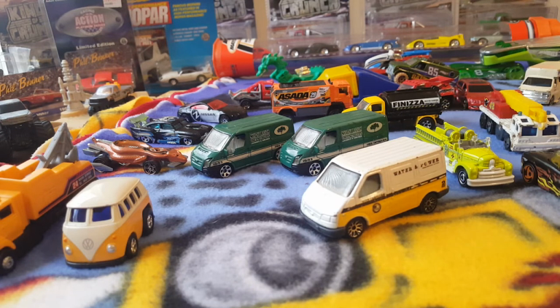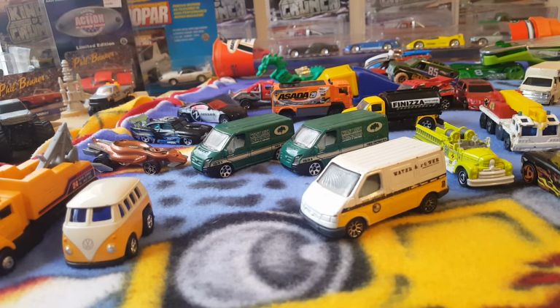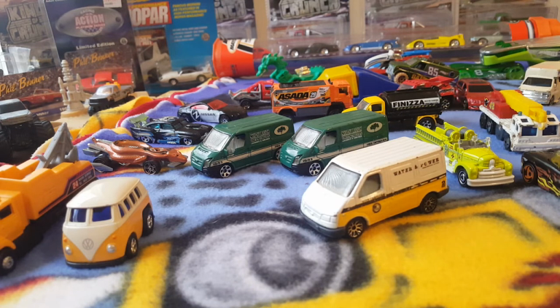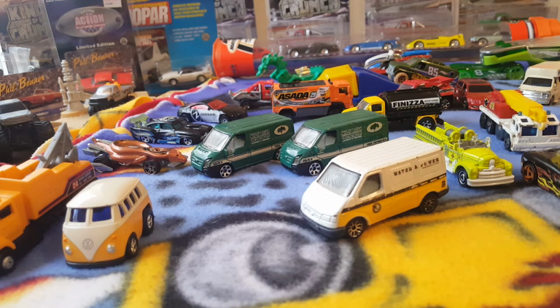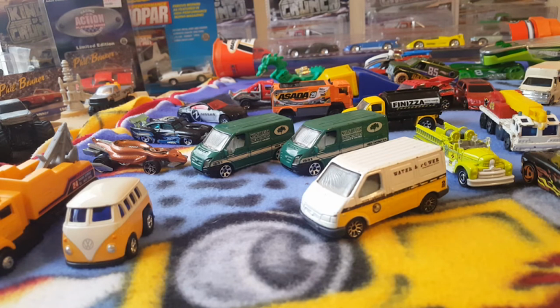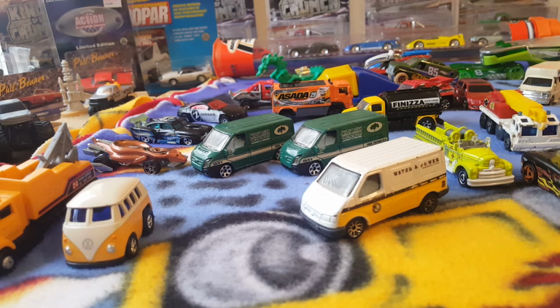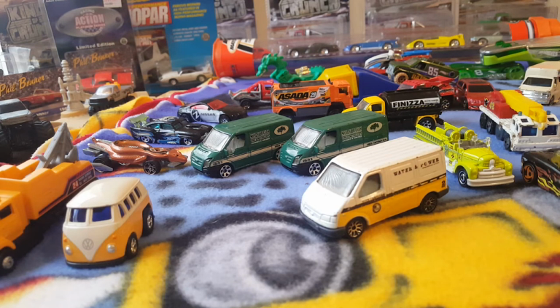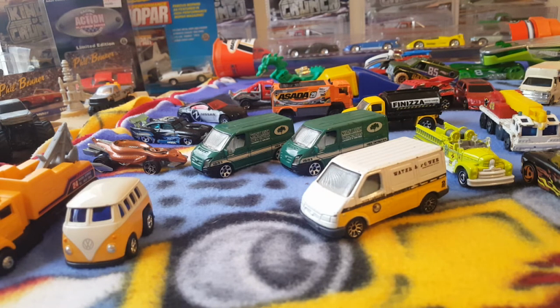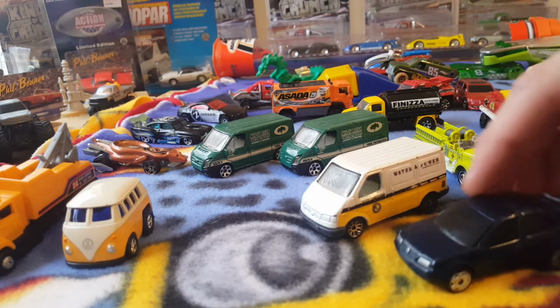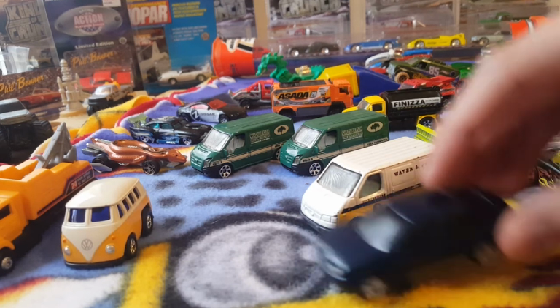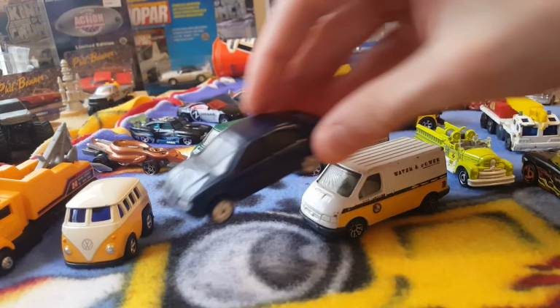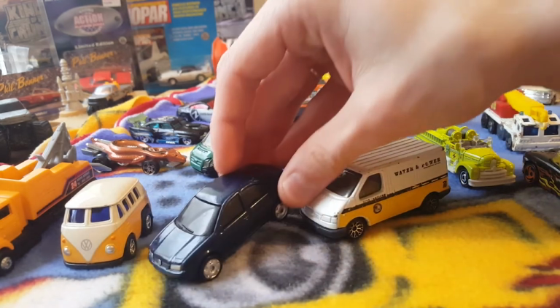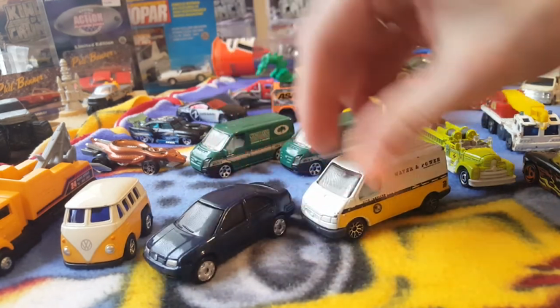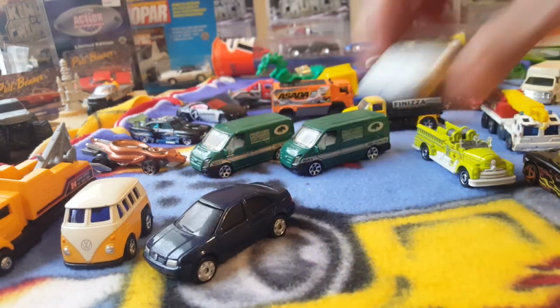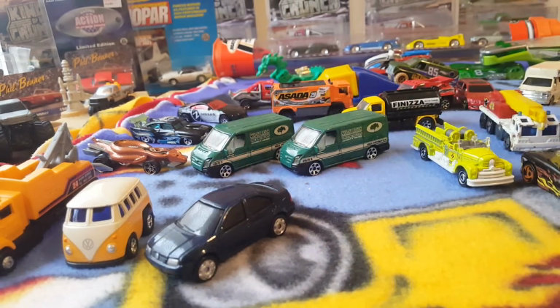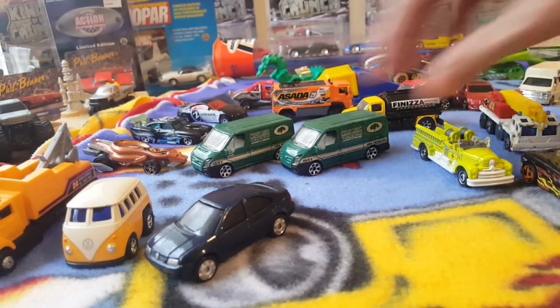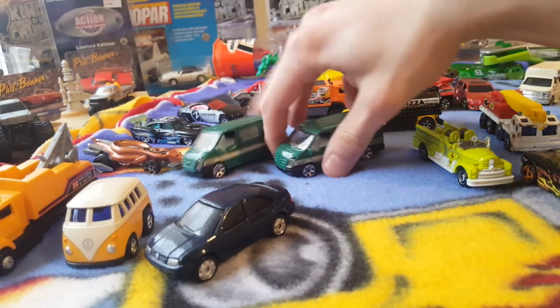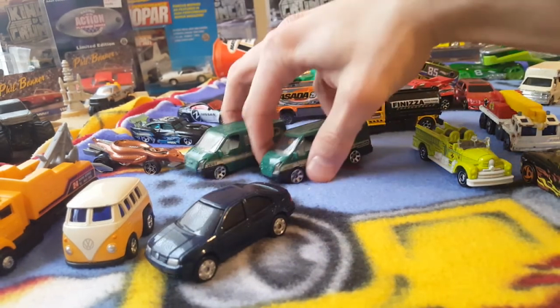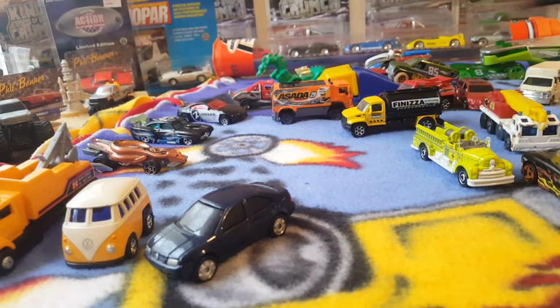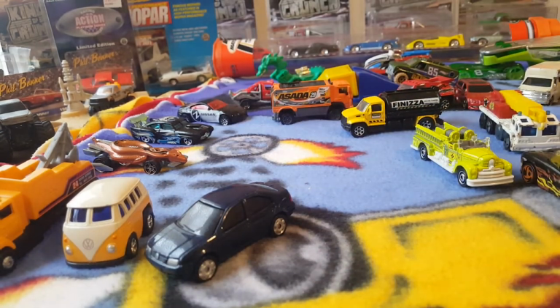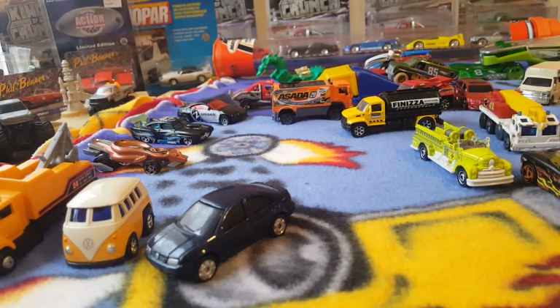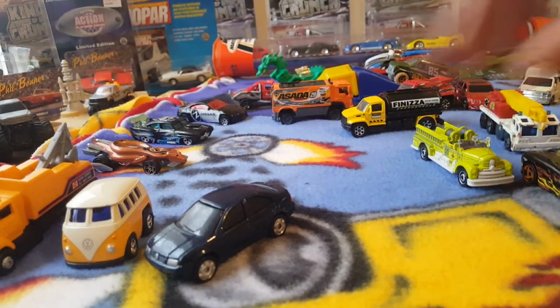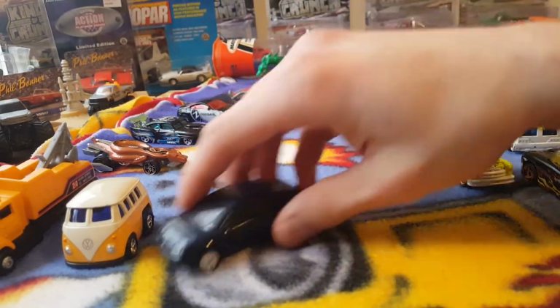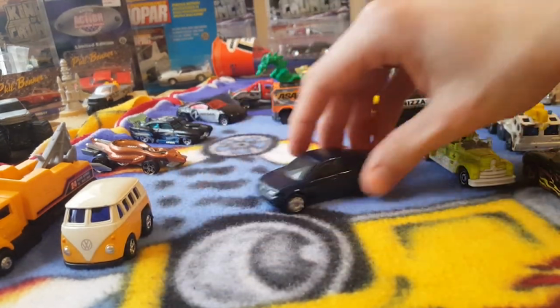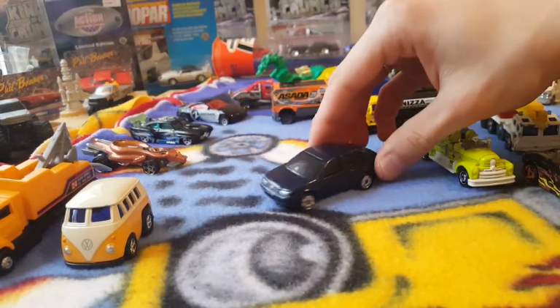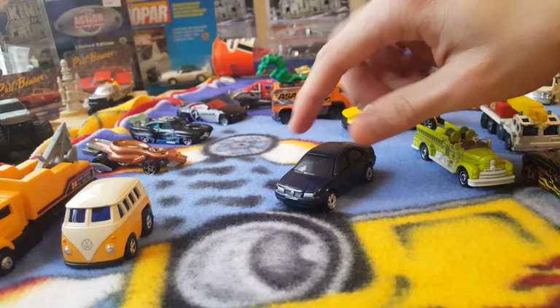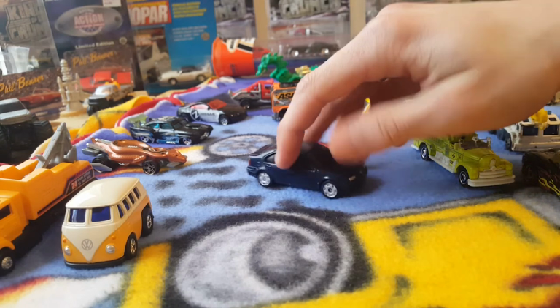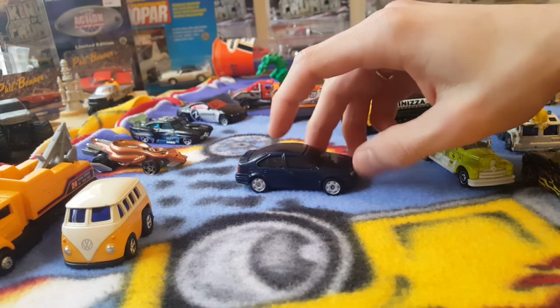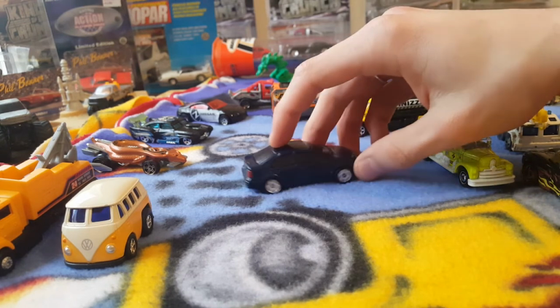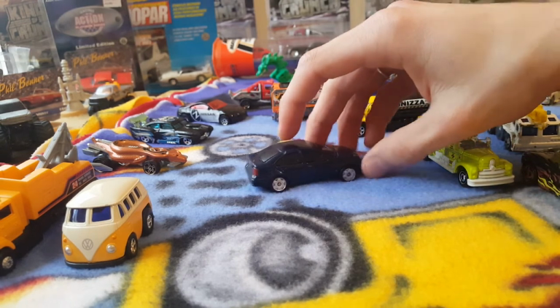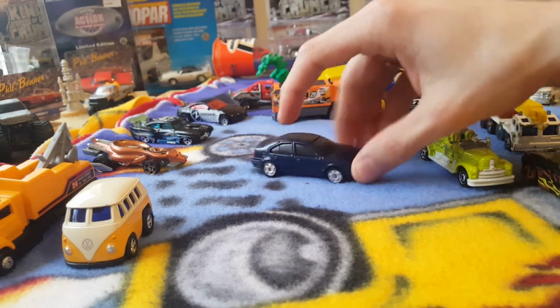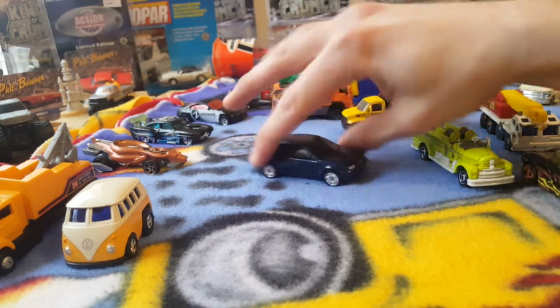I have a Mysto car — a Volkswagen Jetta. Pretty plain looking little car but it's cool though. Nice for a little diorama scene.